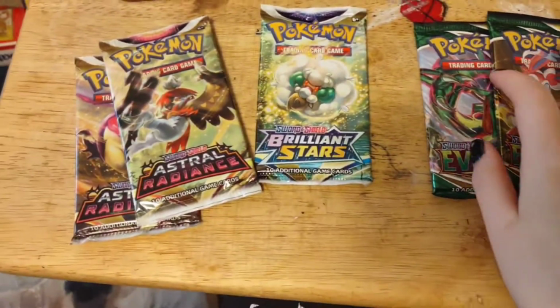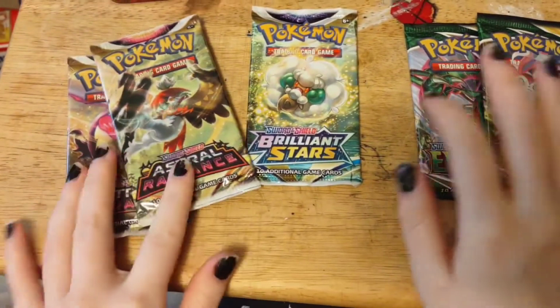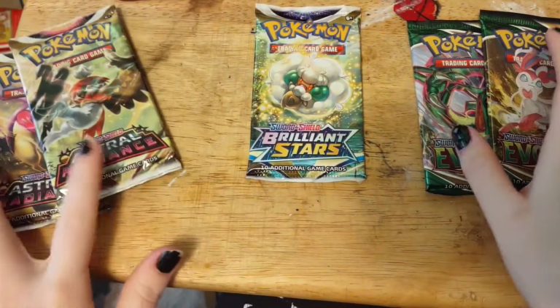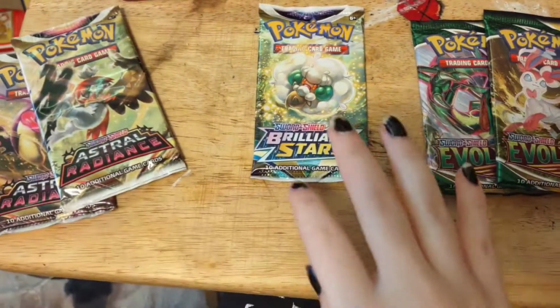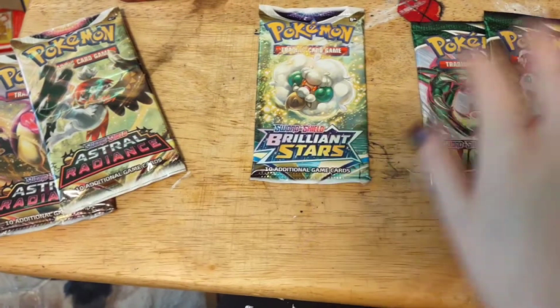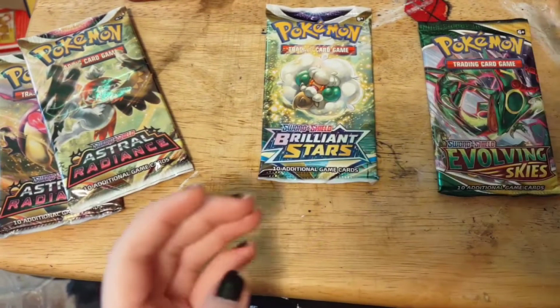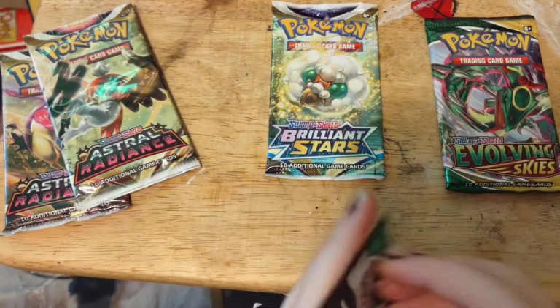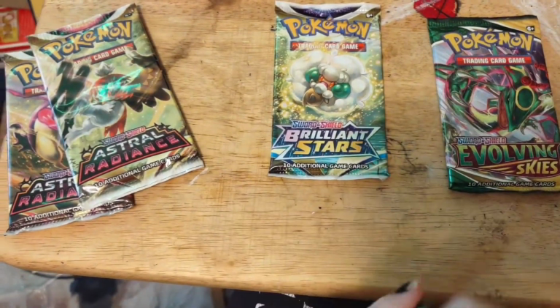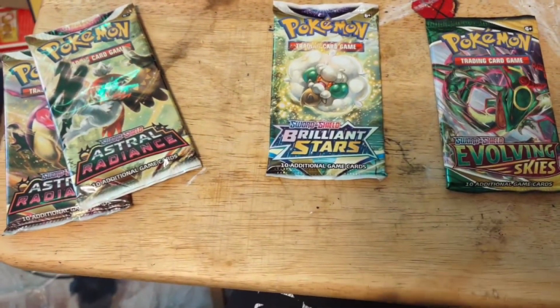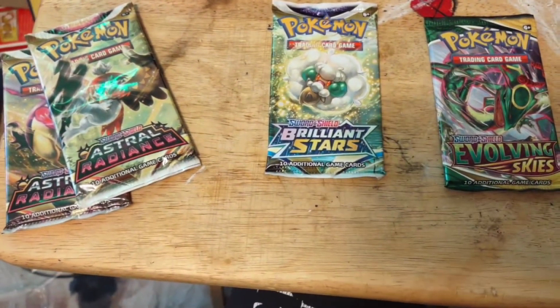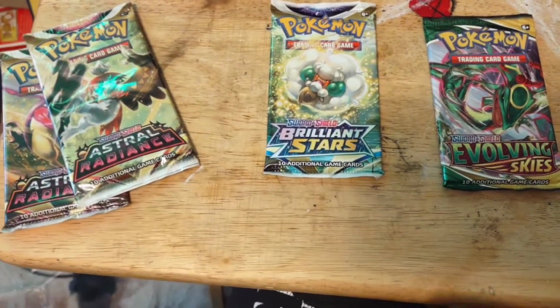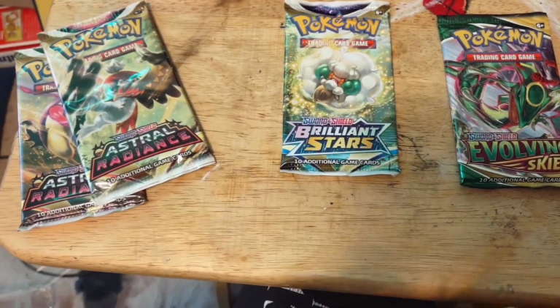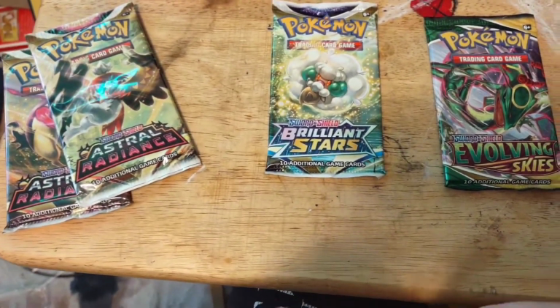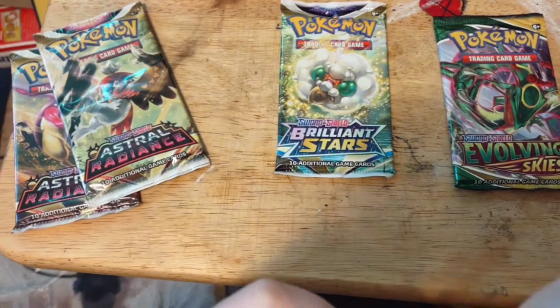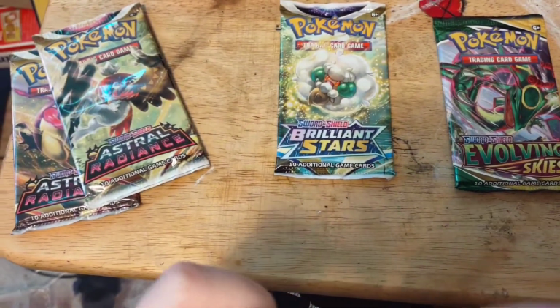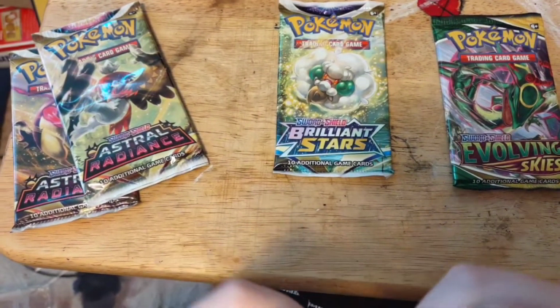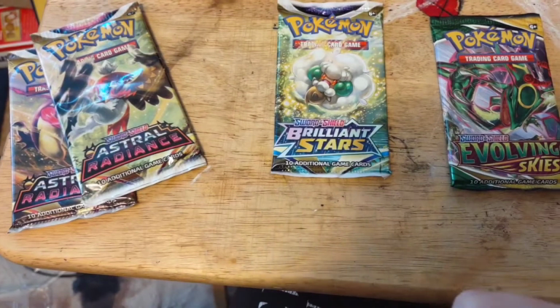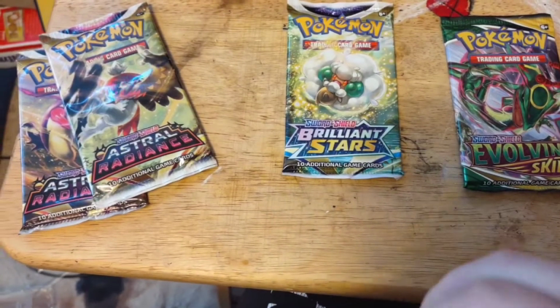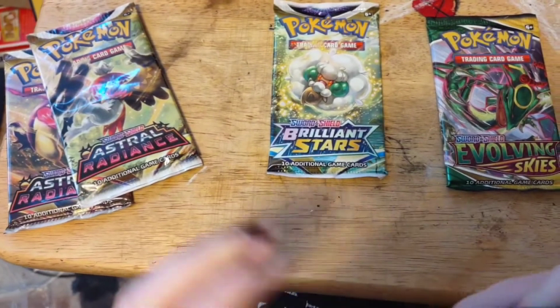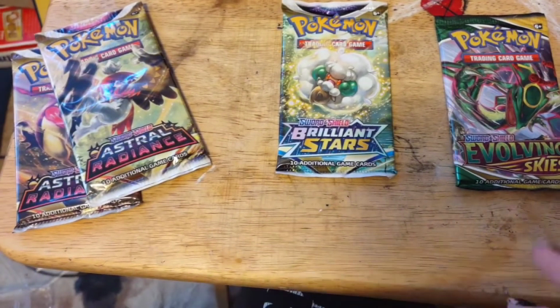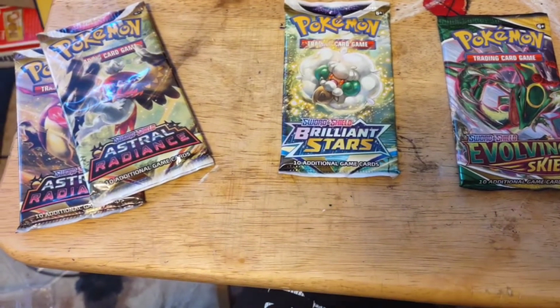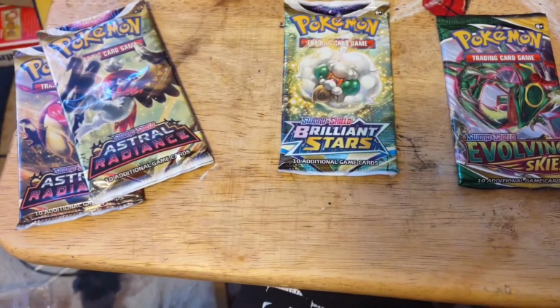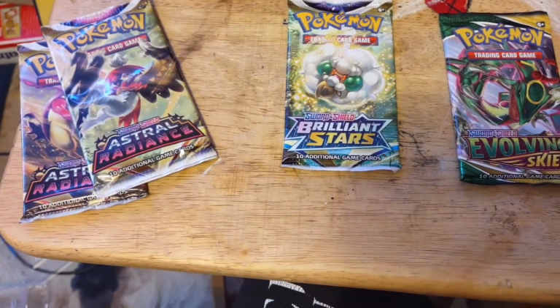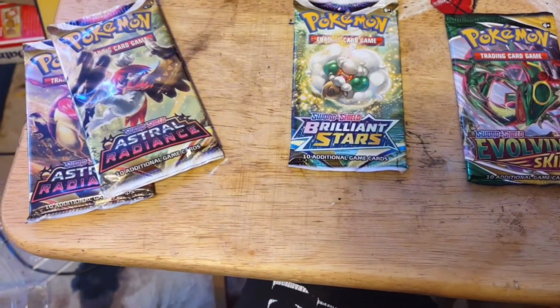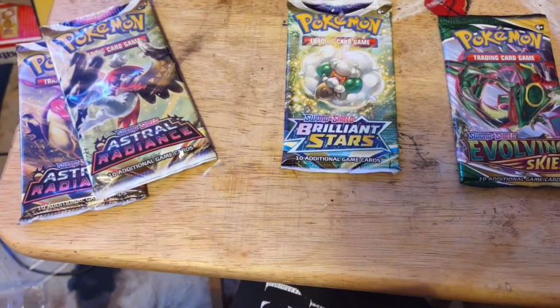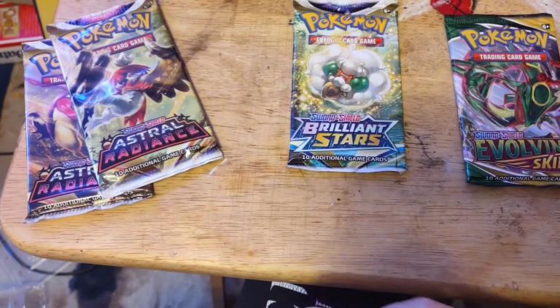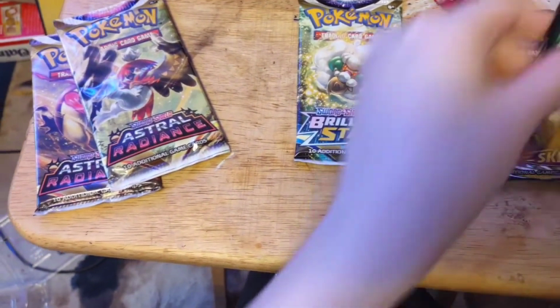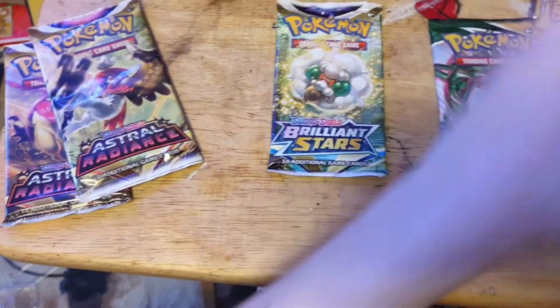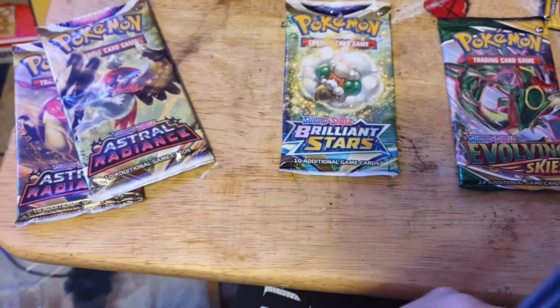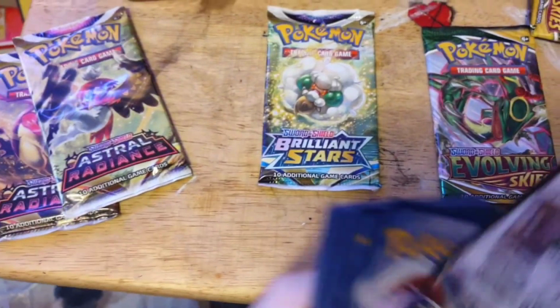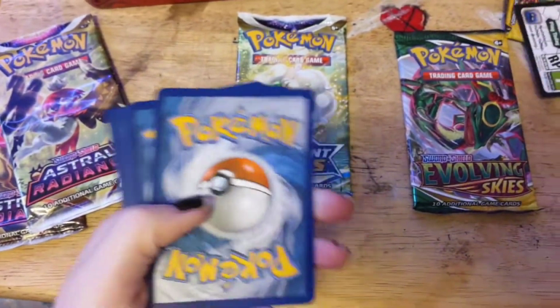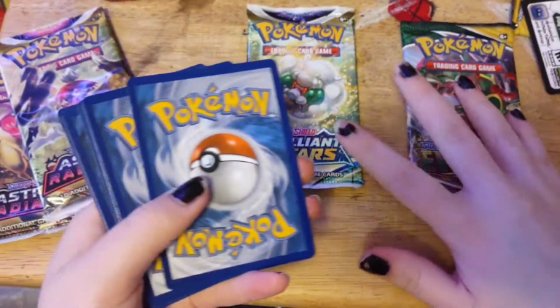All right, so we've got two Astral Radiance, one Brilliant Stars, and one Evolving Skies. I think we'll start with the Evolving Skies because it's older, and who knows what cards they have from this set. So yeah, let's just jump right into it.